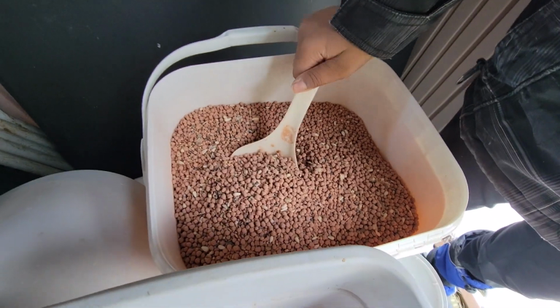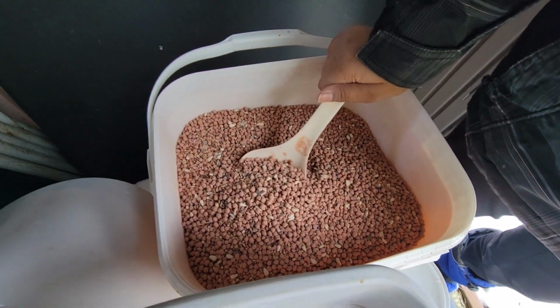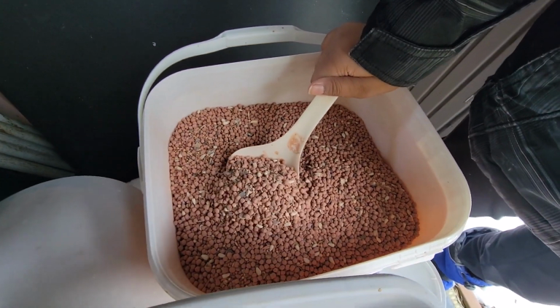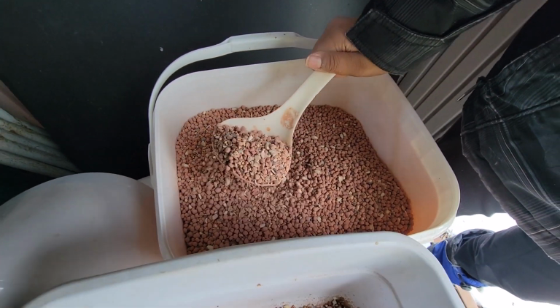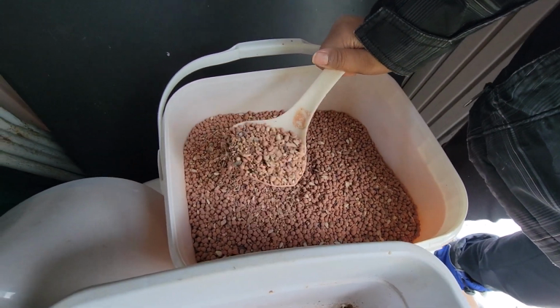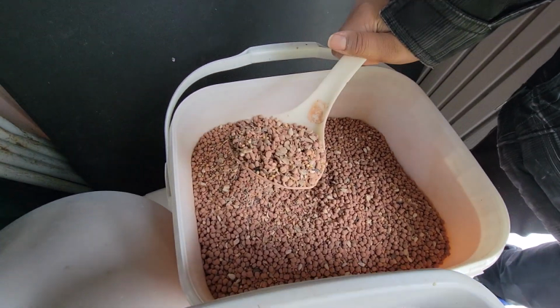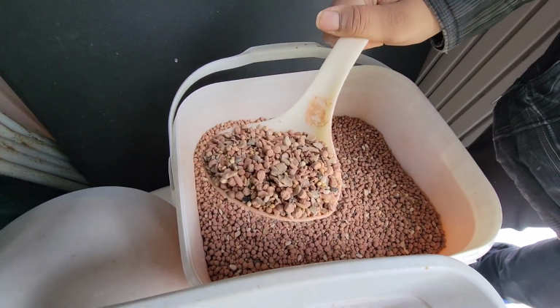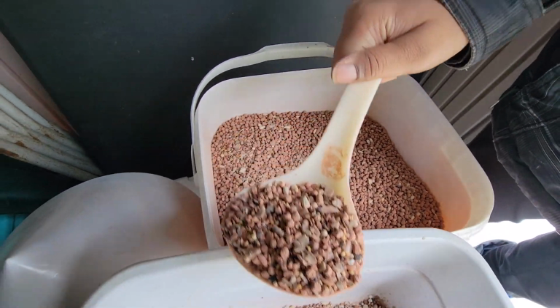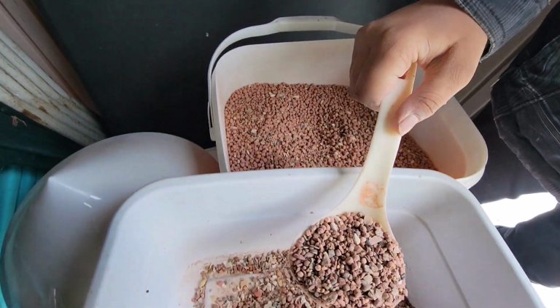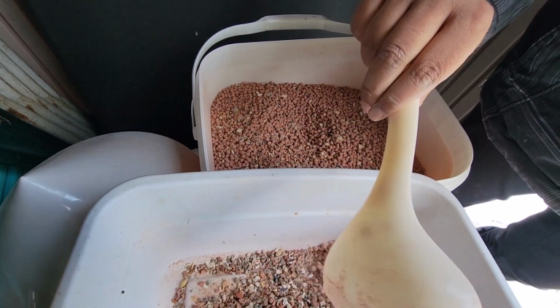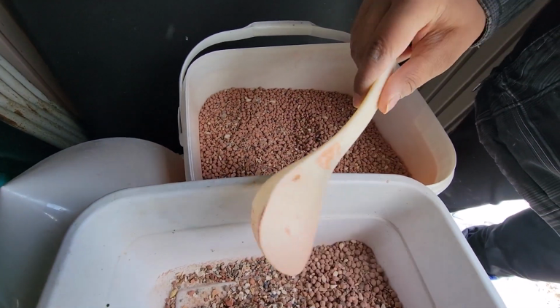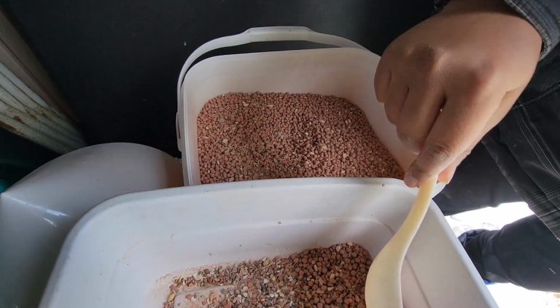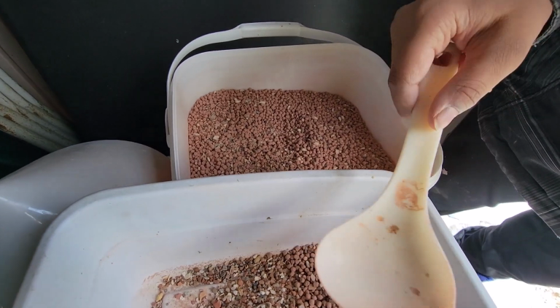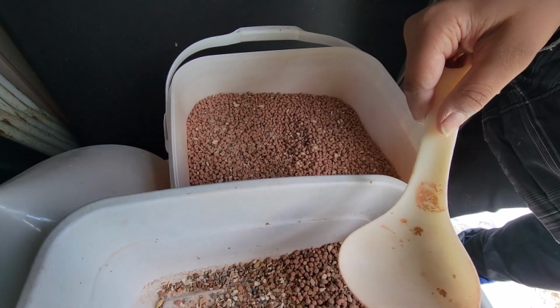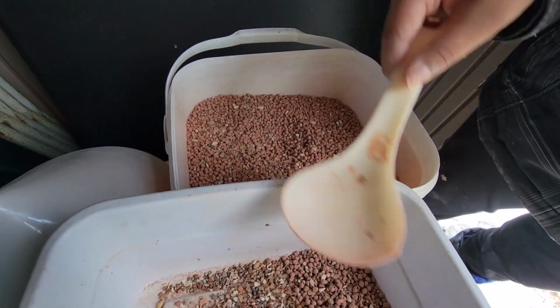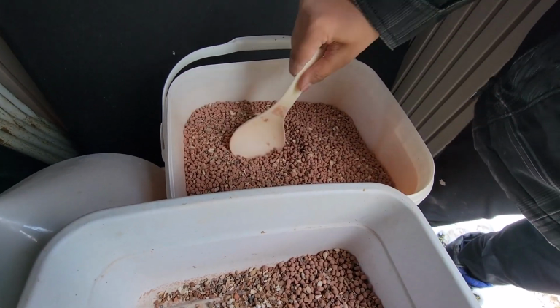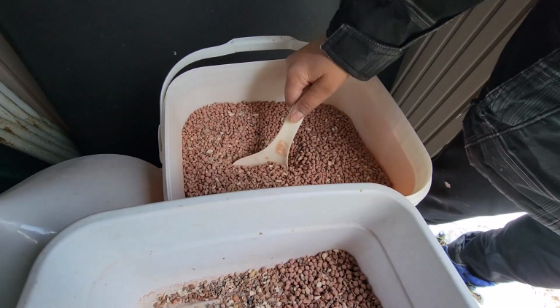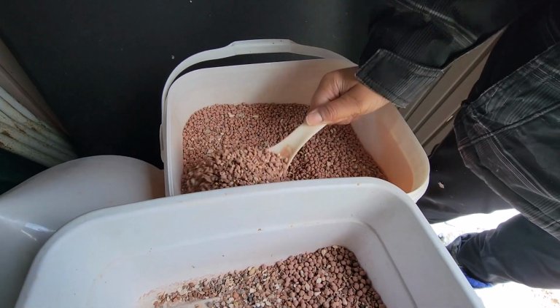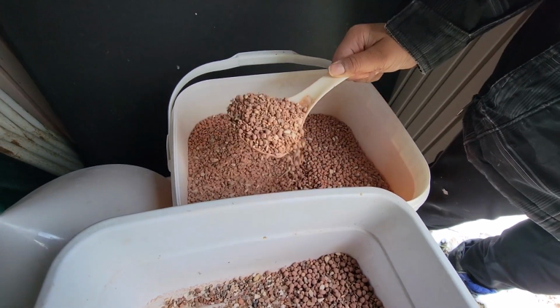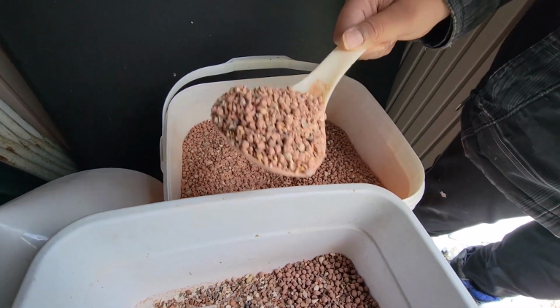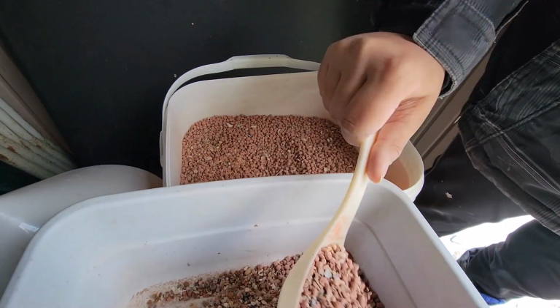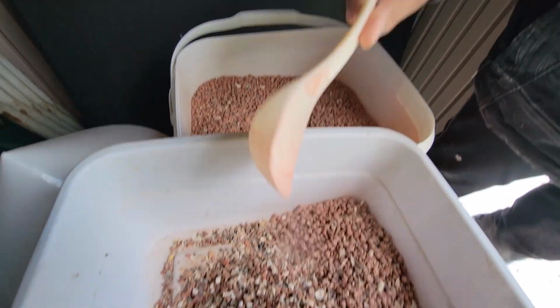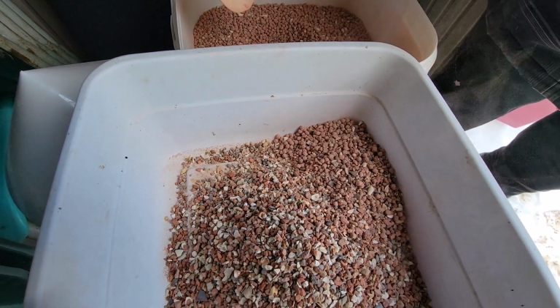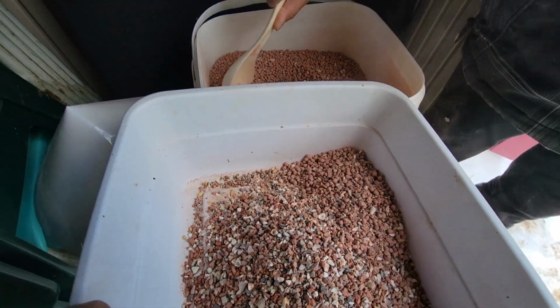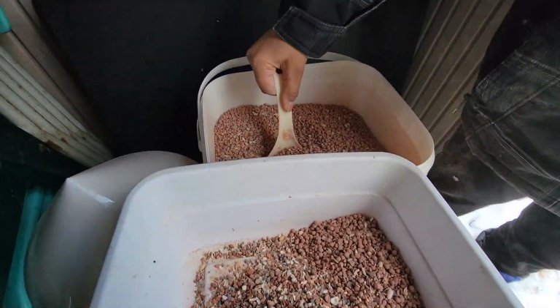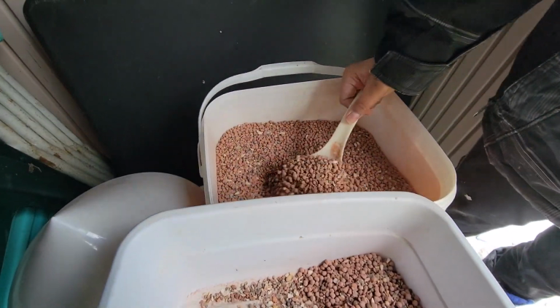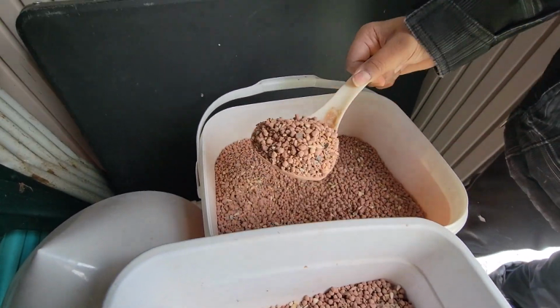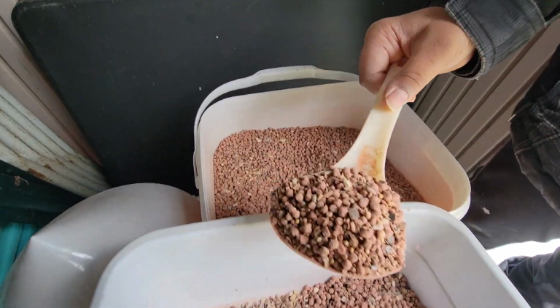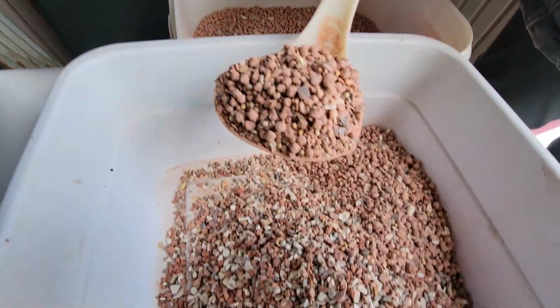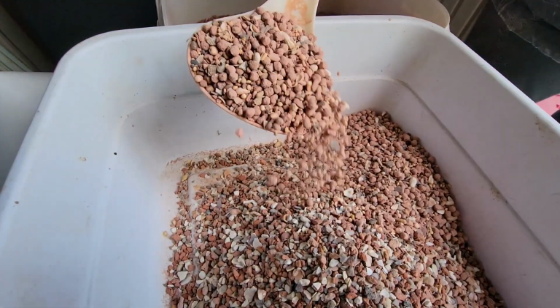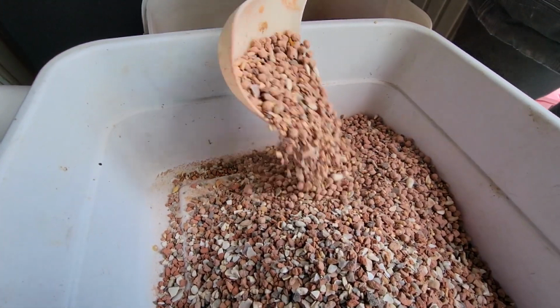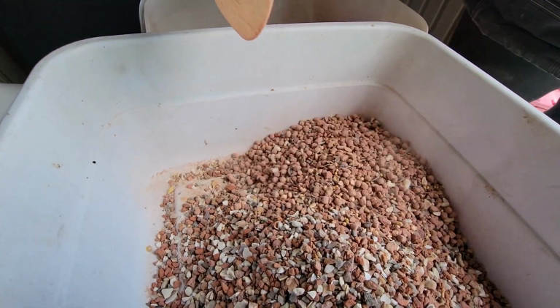So I will be adding — just put it. Two more. So this is the grit mix. We will be adding grit, one more.